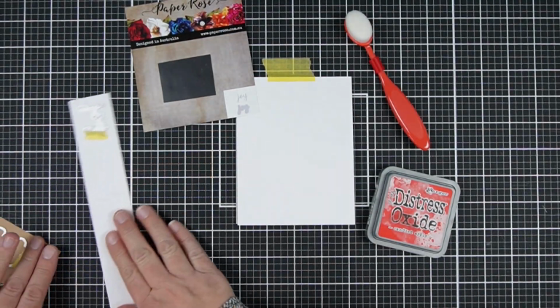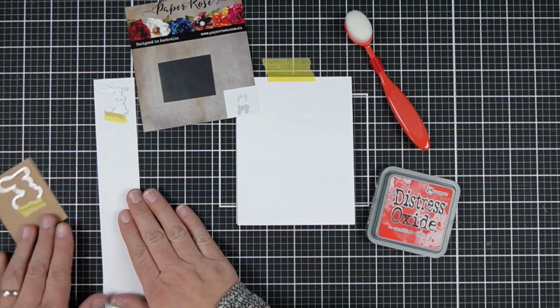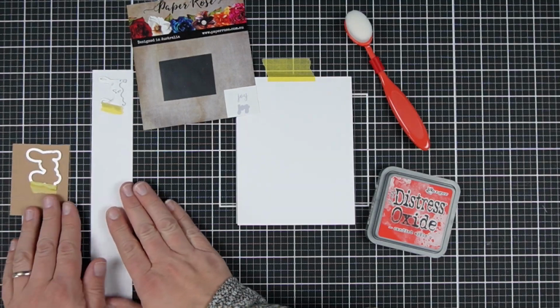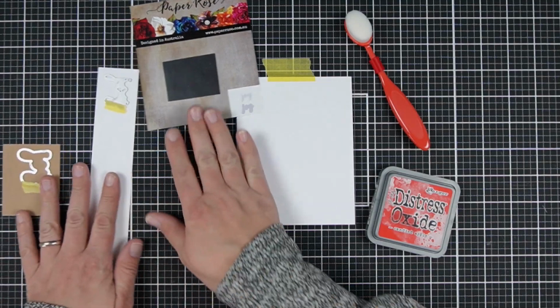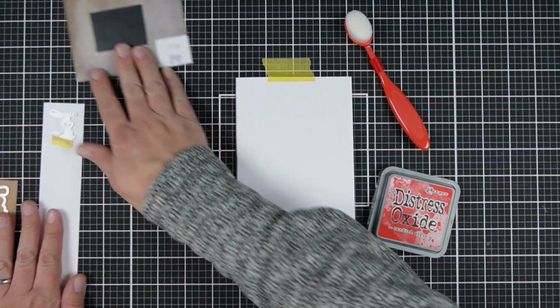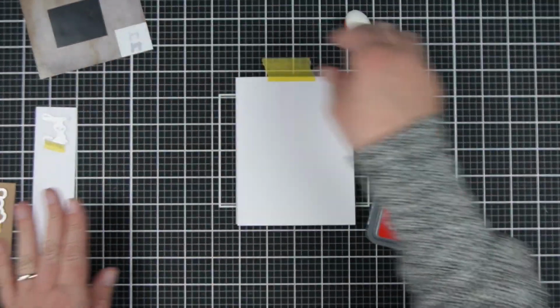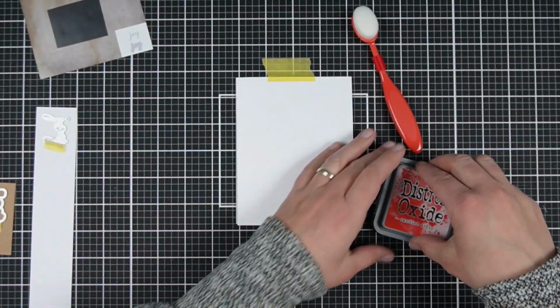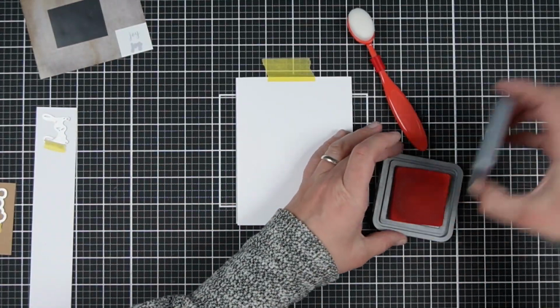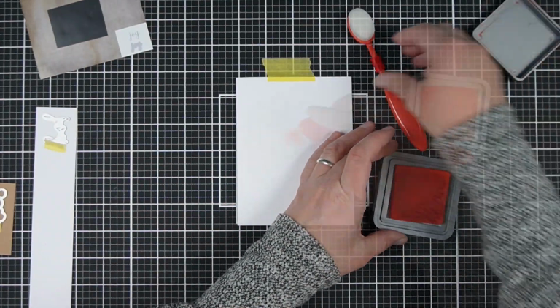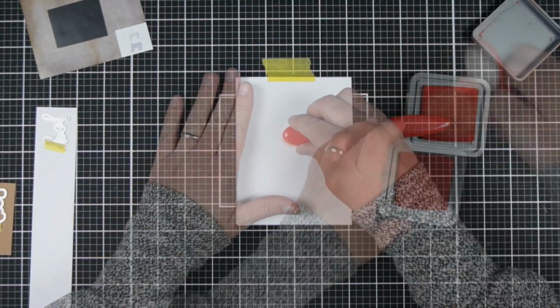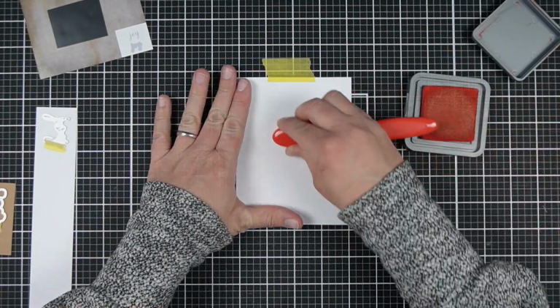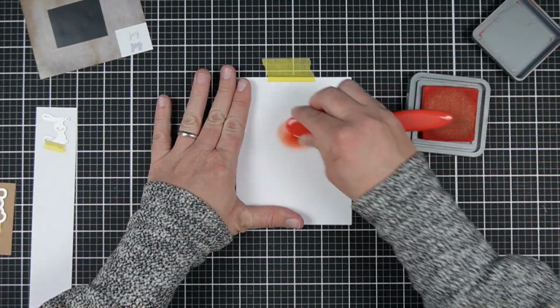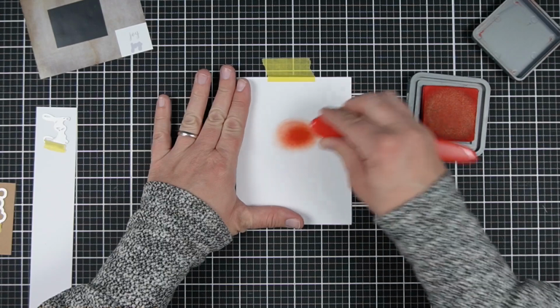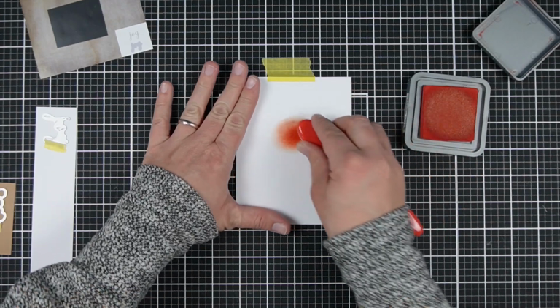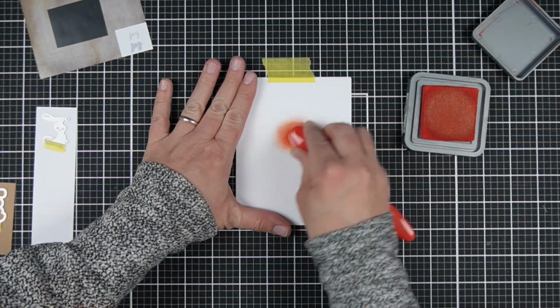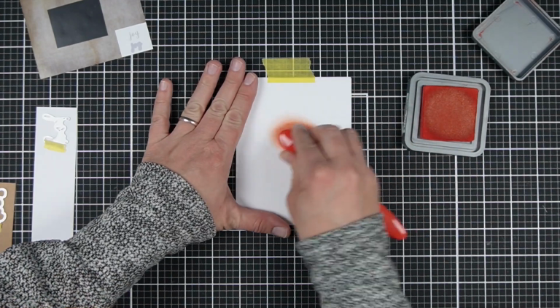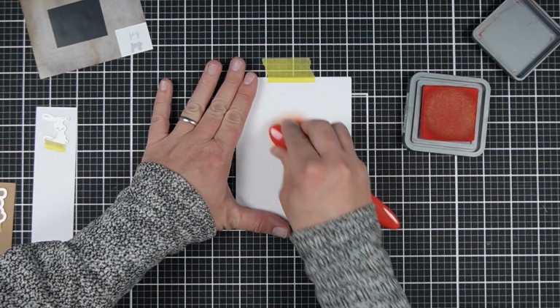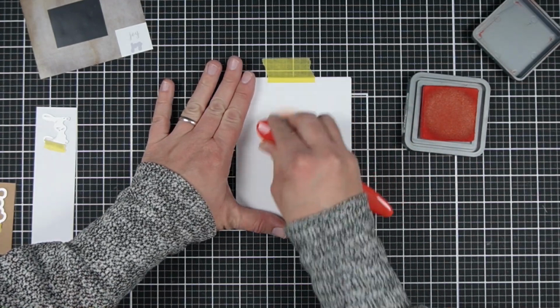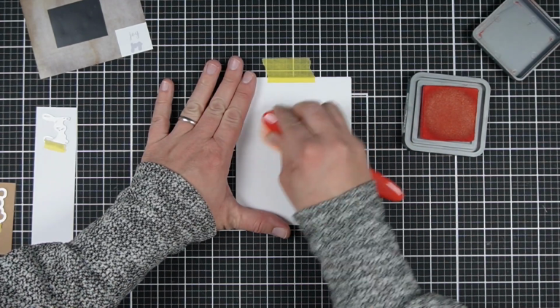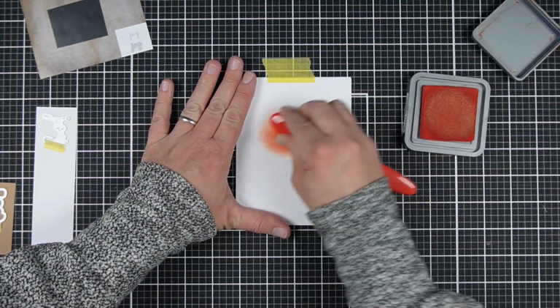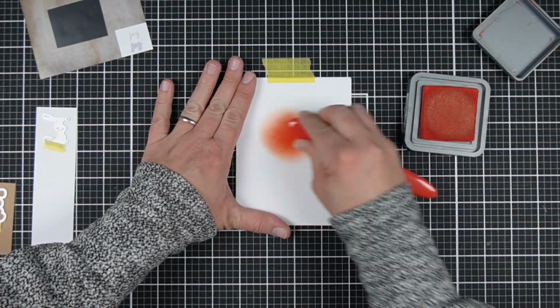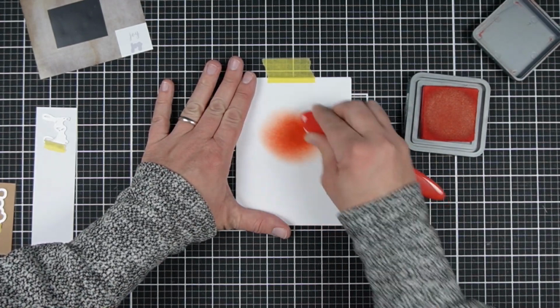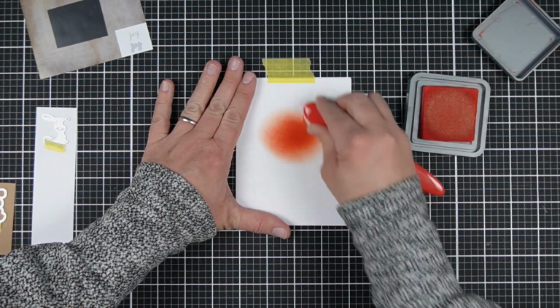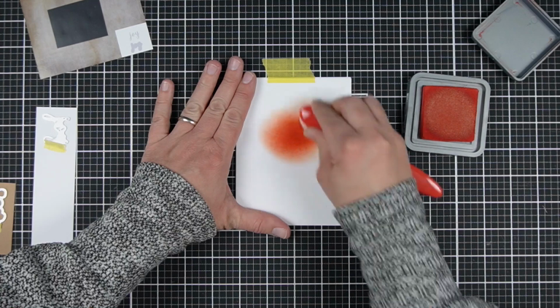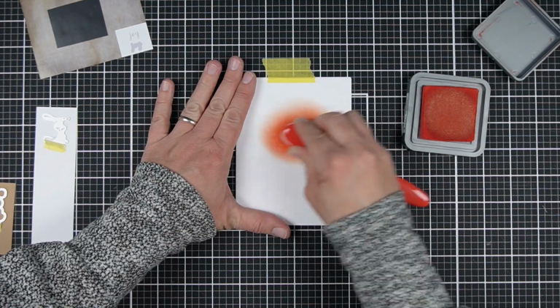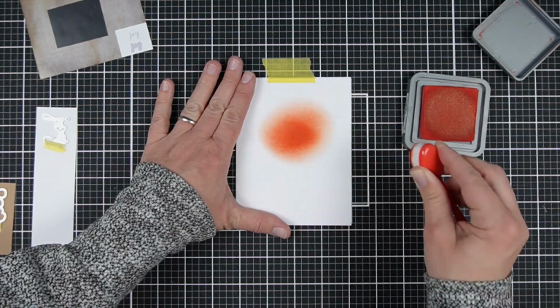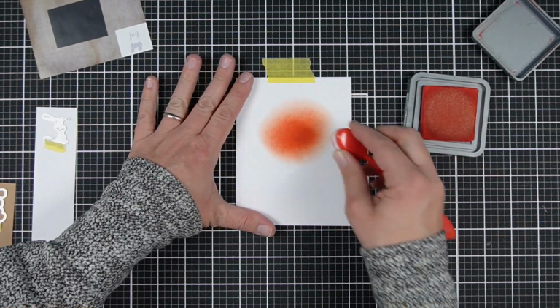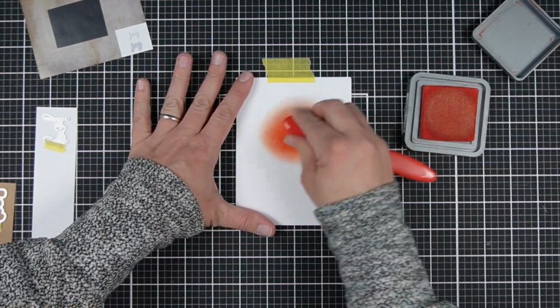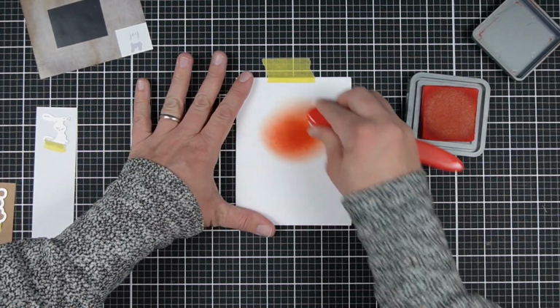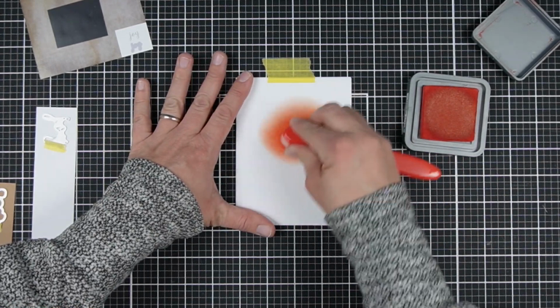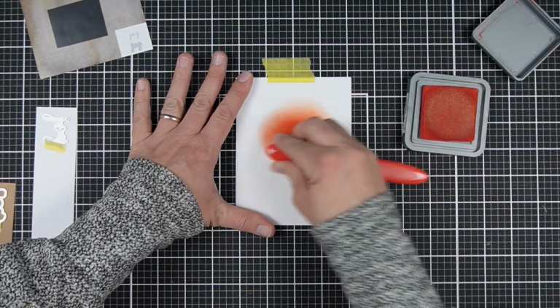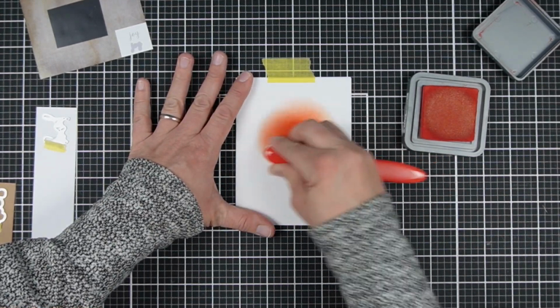I'm Jess from JessCrafts.com and I'm here to help you make the most of your crafty supplies and time. For my super simple version of the card, I am starting with a white card base — nothing fancy, some thick cardstock, whatever you've got on hand.